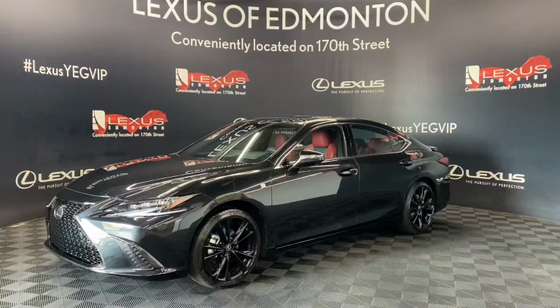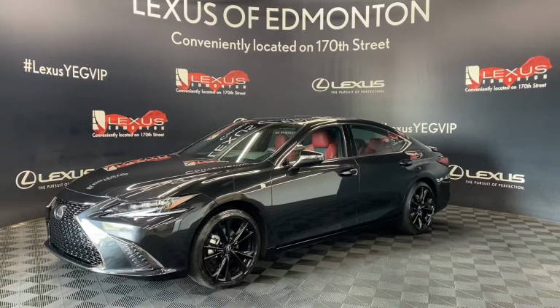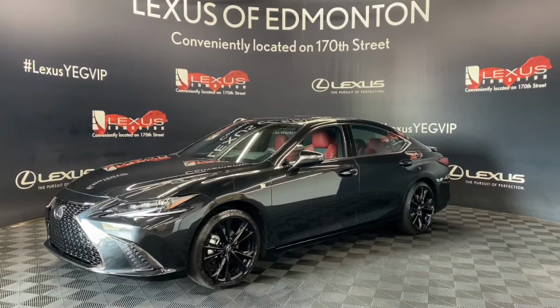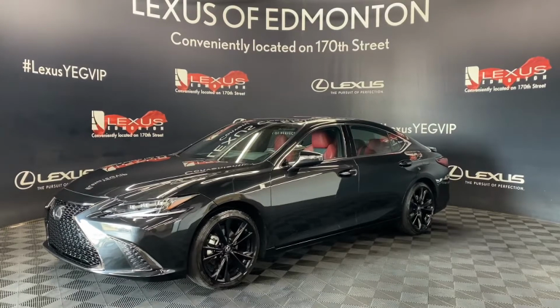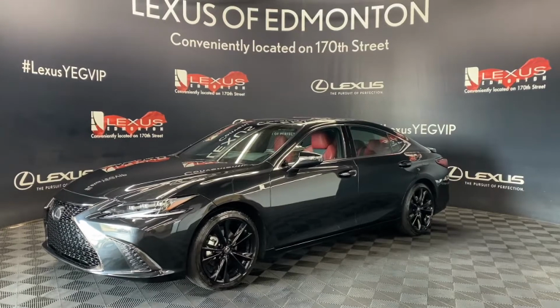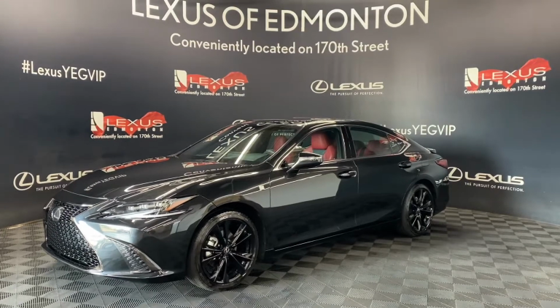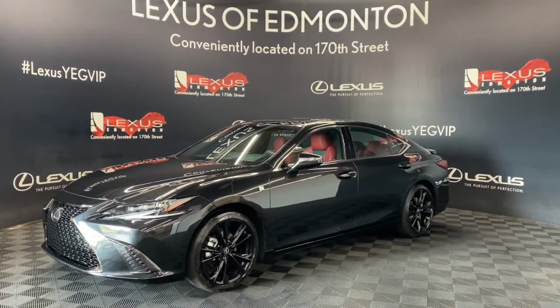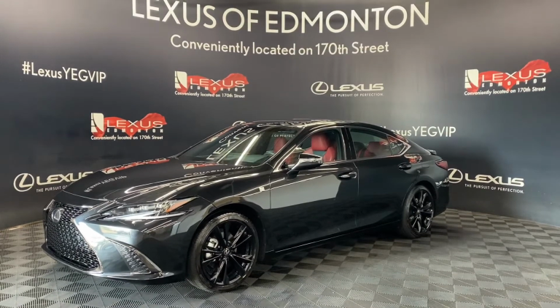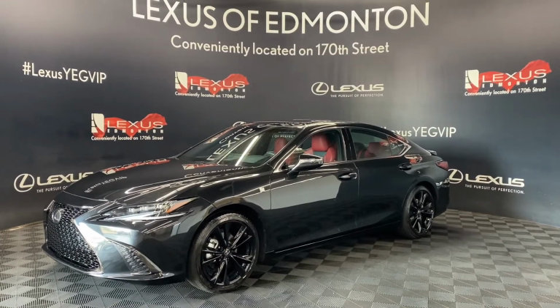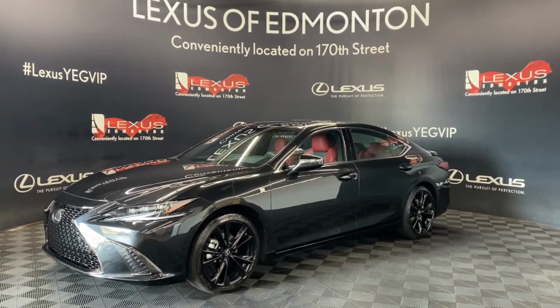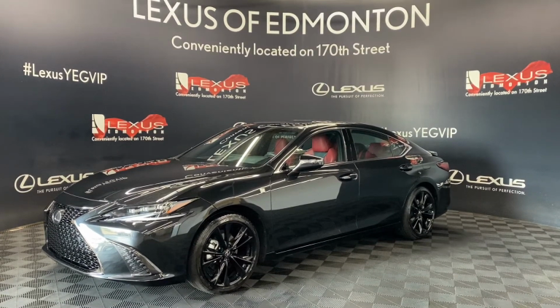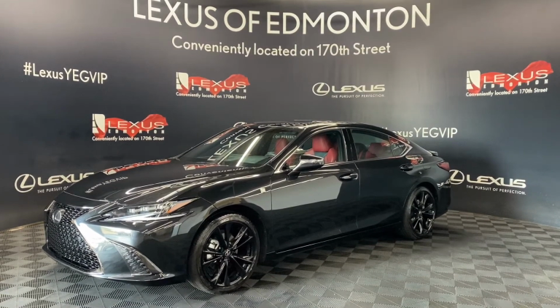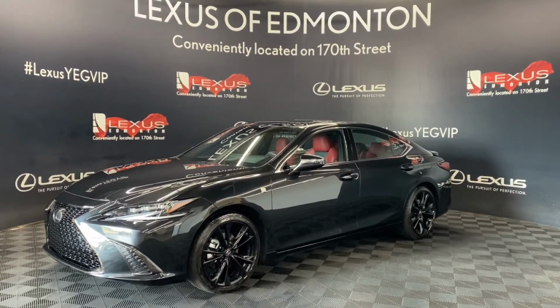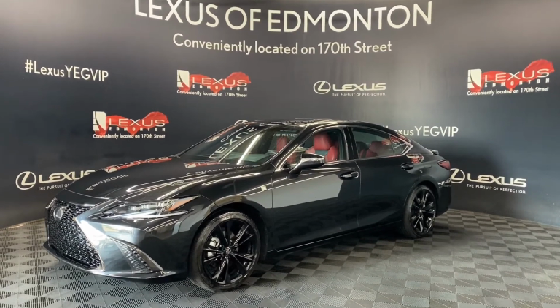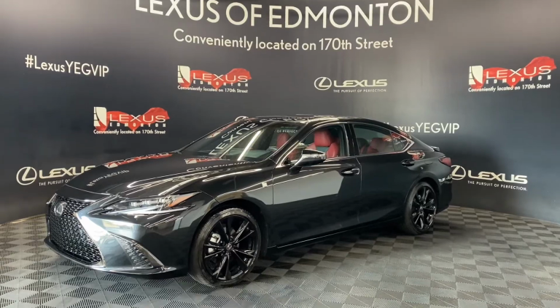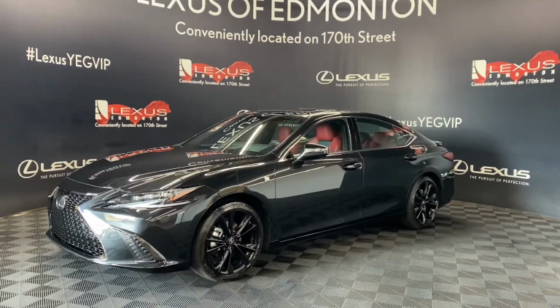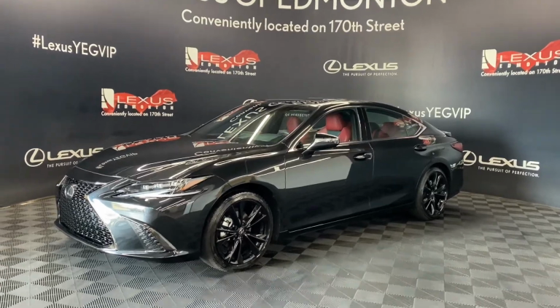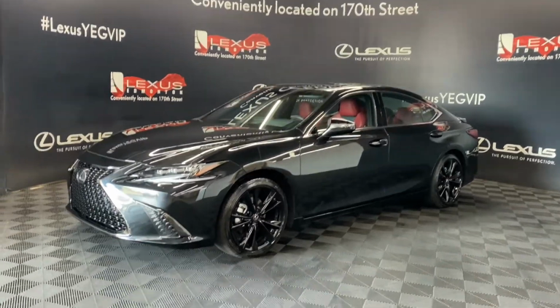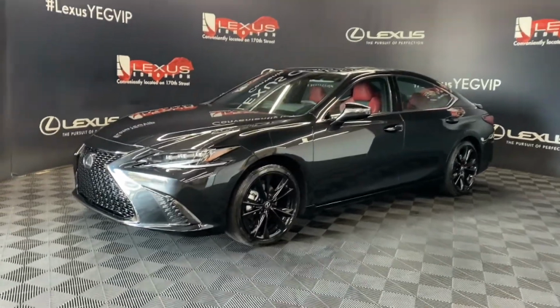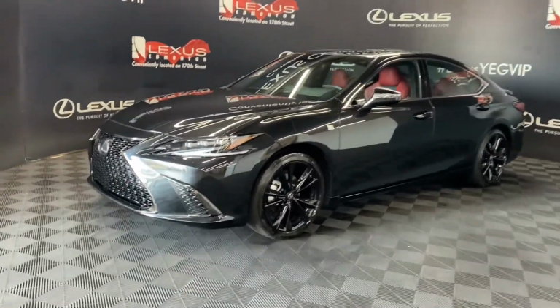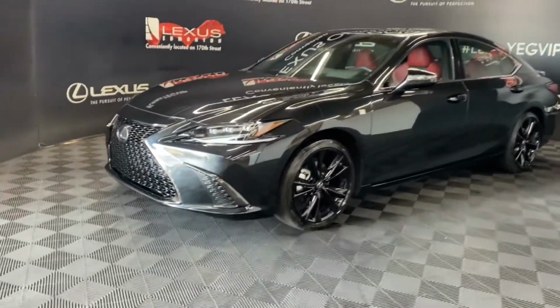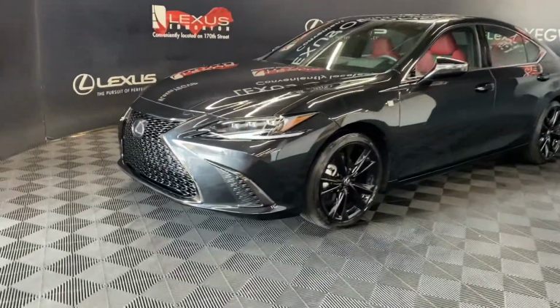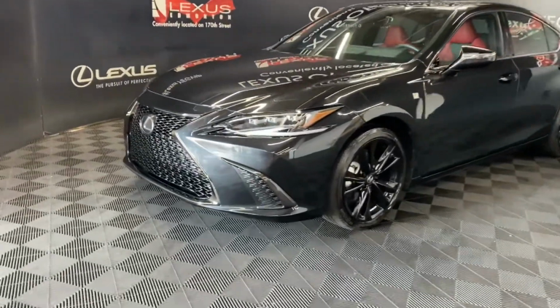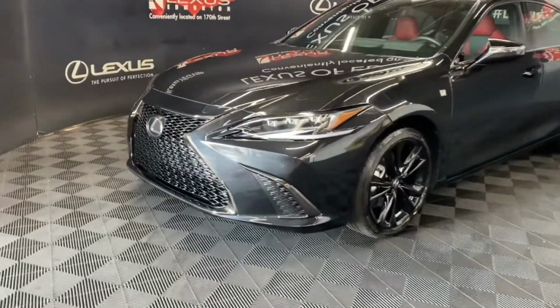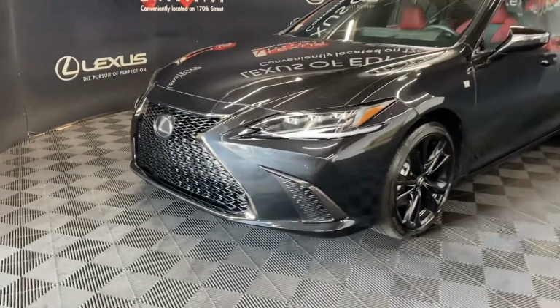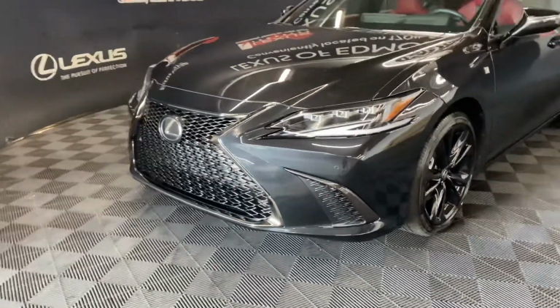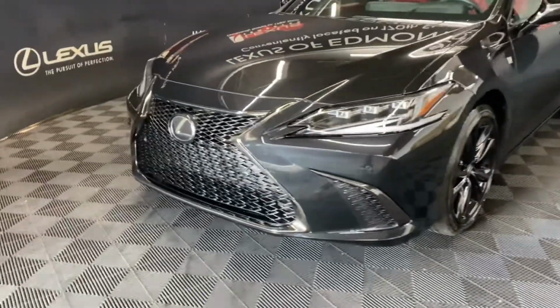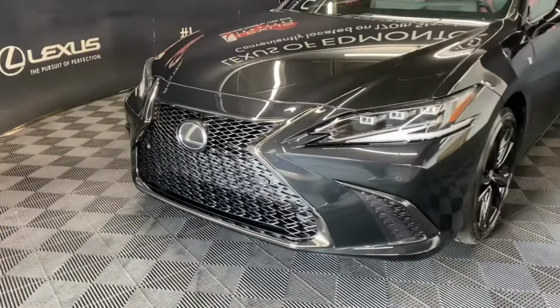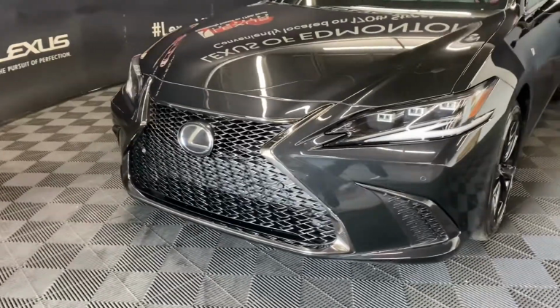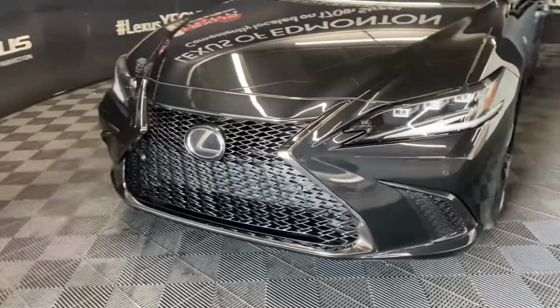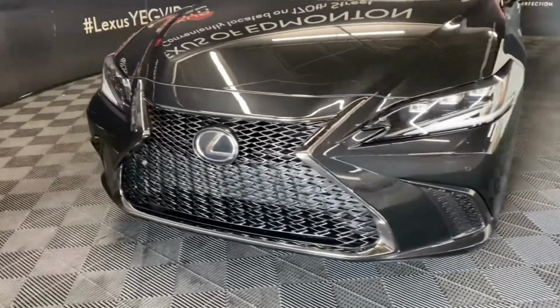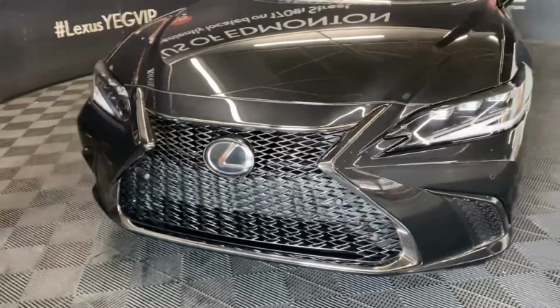Welcome to Lexus of Edmonton, located off 111th Ave and 170th Street. Today we are looking at a 2022 Lexus ES350 F-Sport Package Series 2 in the color Caviar.